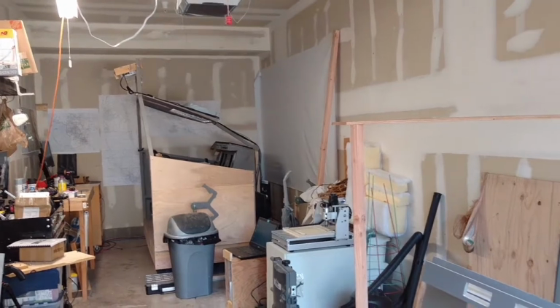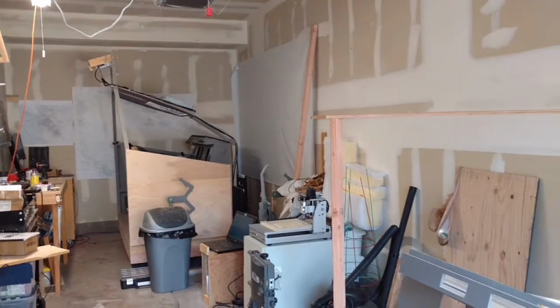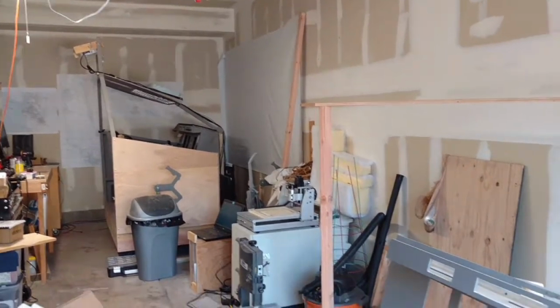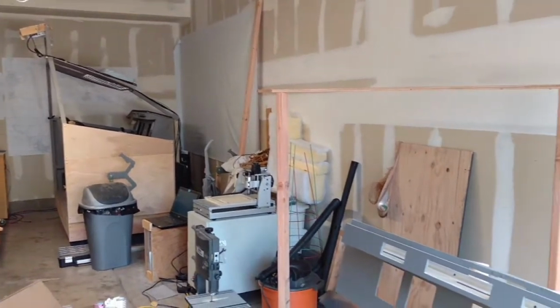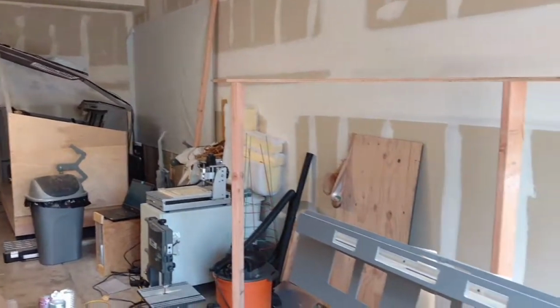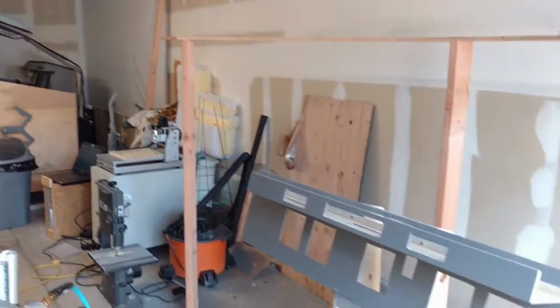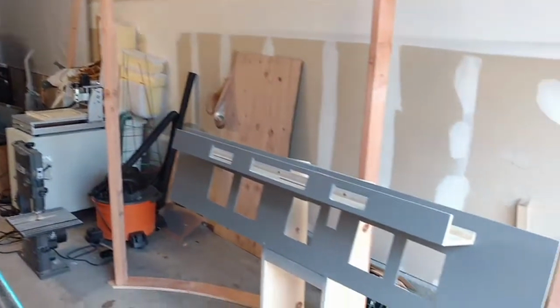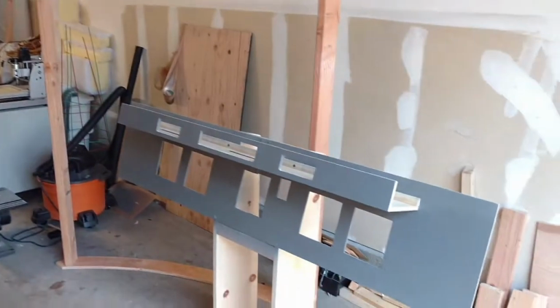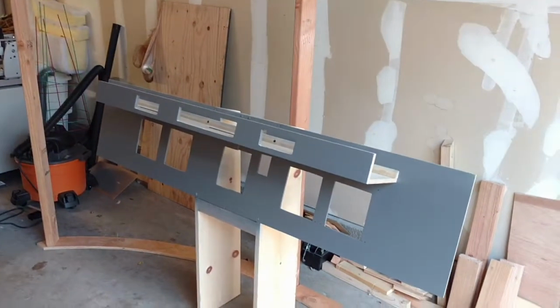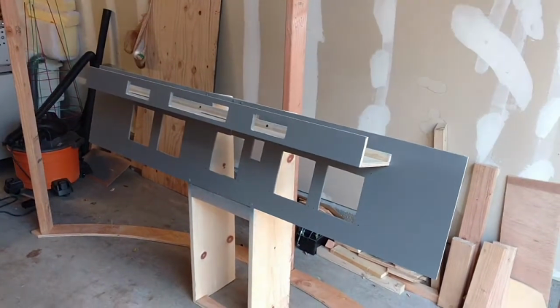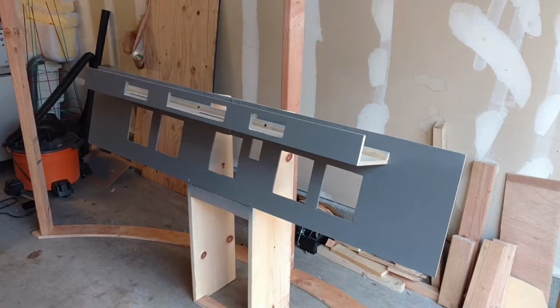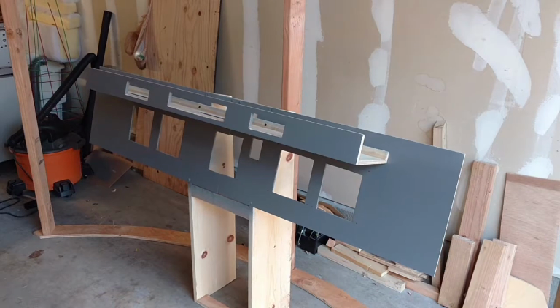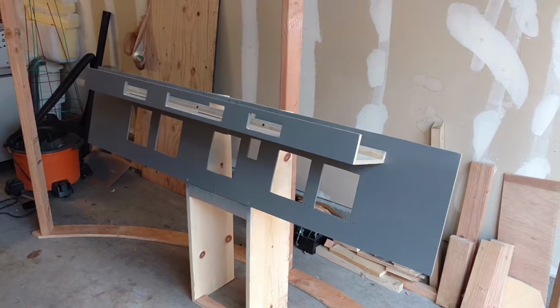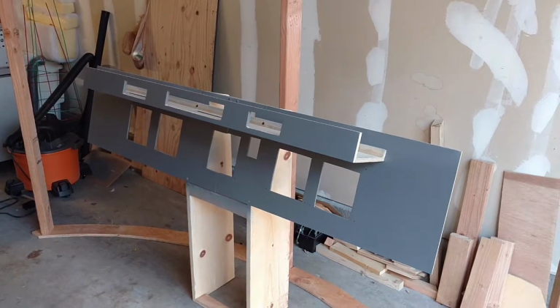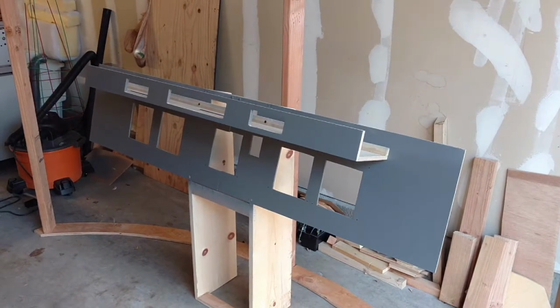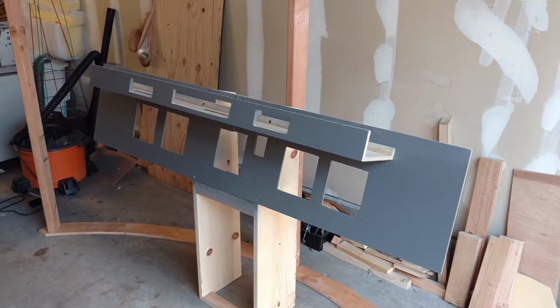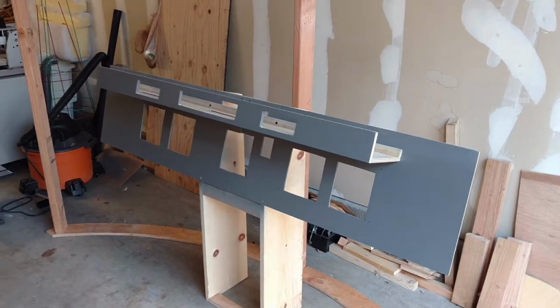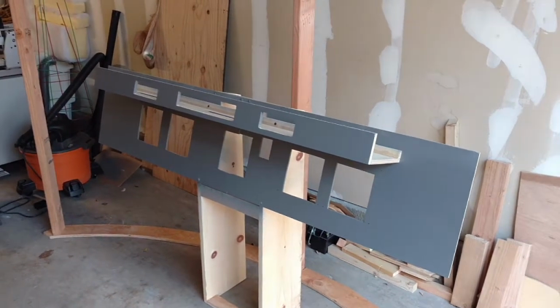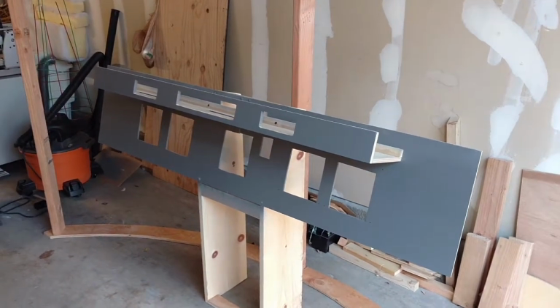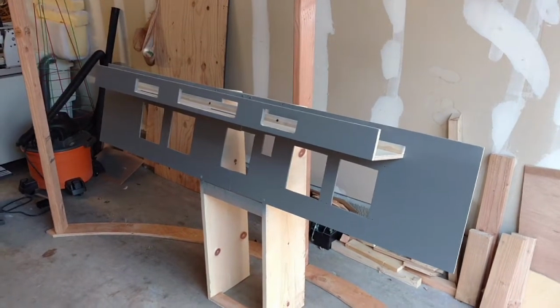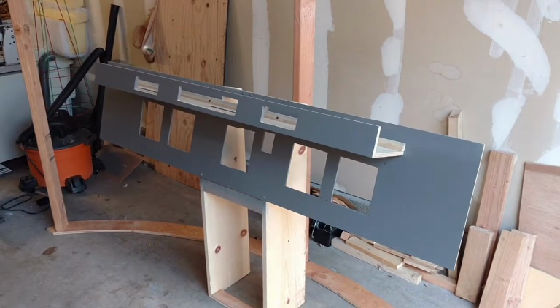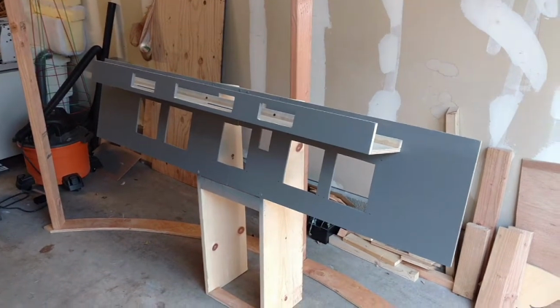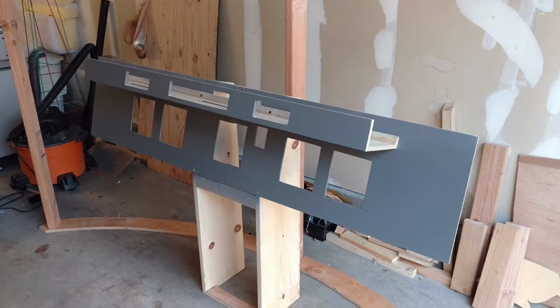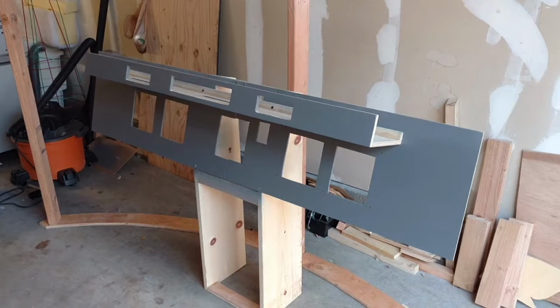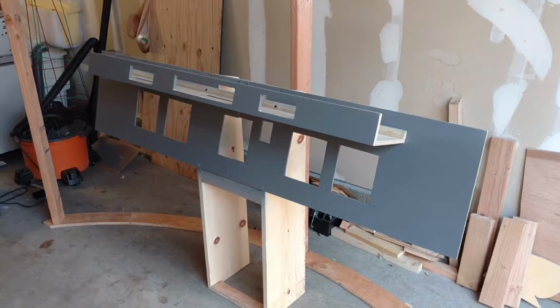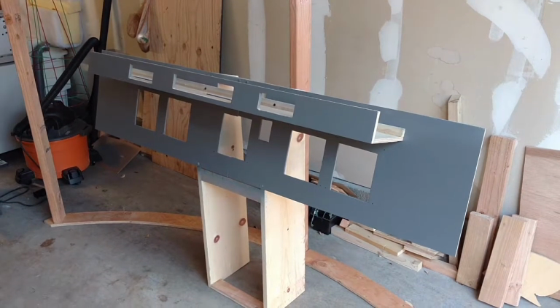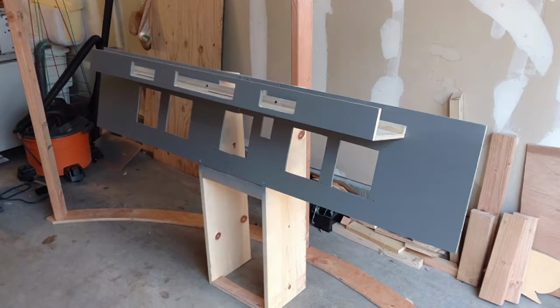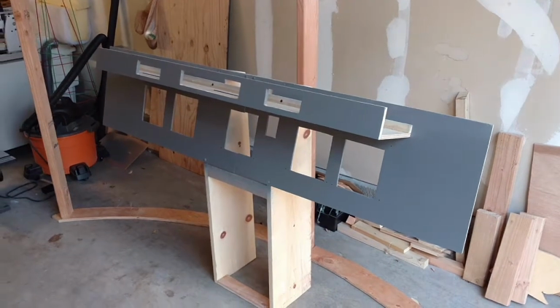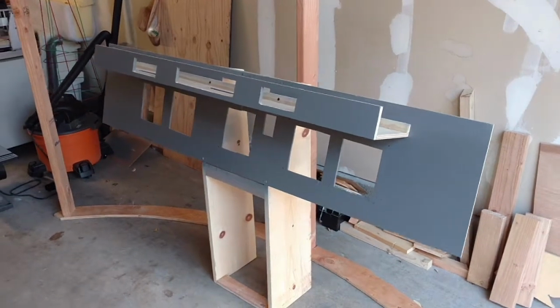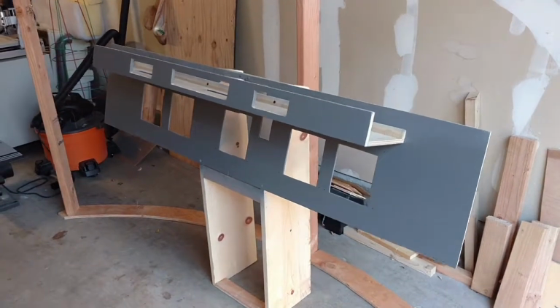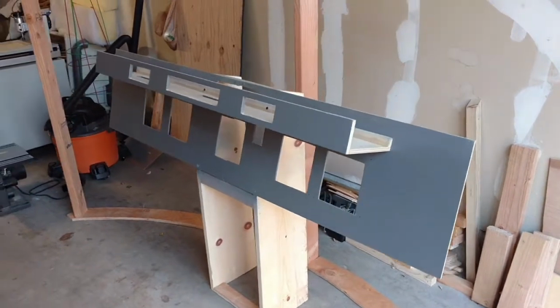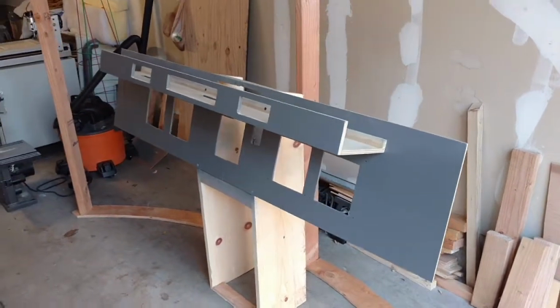As you can see, the workshop is a little messy — I just got done cutting a panel for the flight management computer, the FMC or CDU depending on what you want to call it.